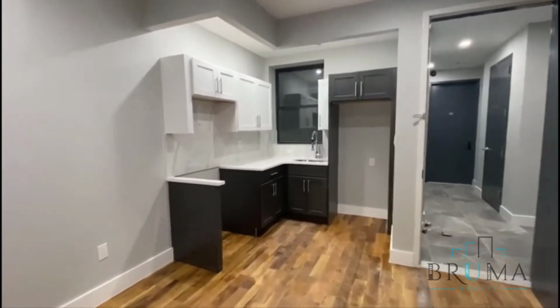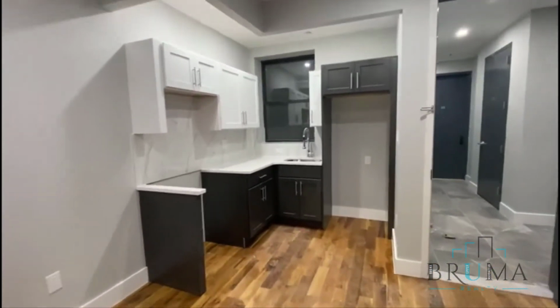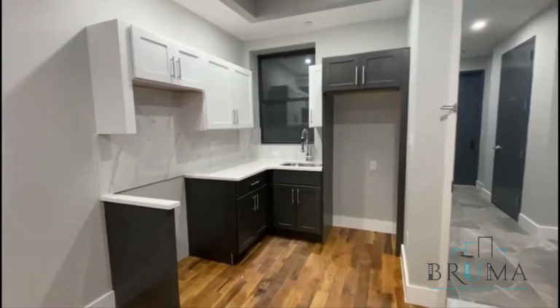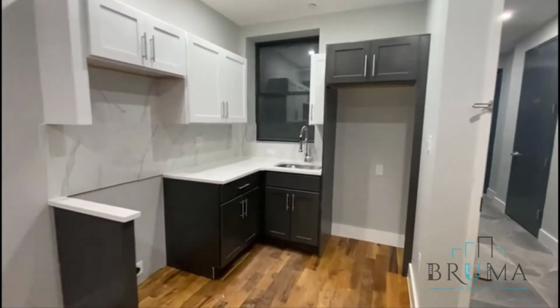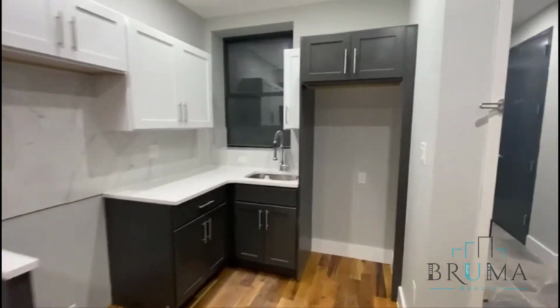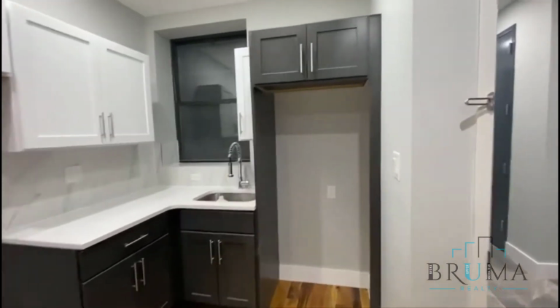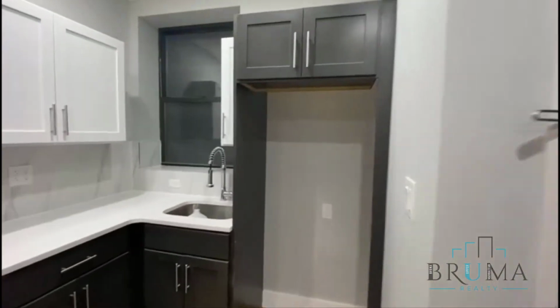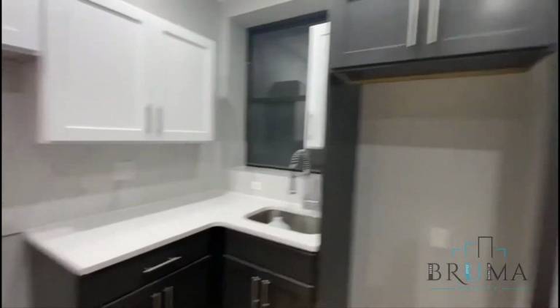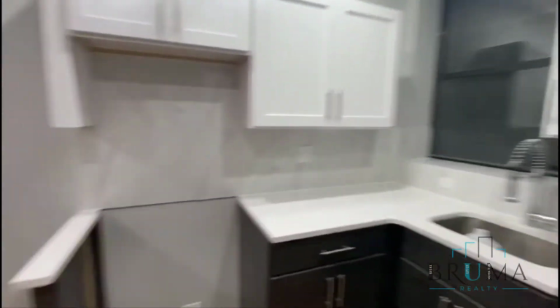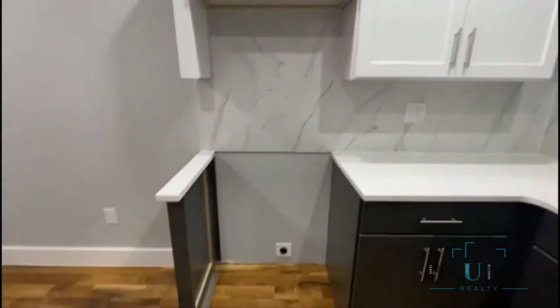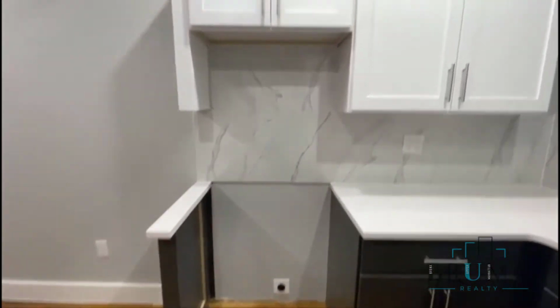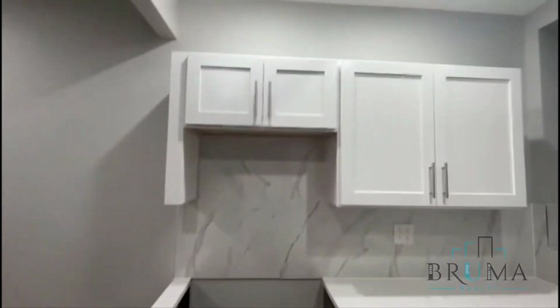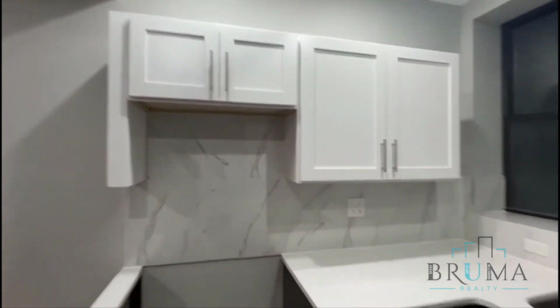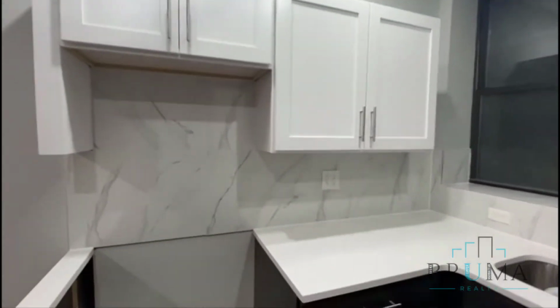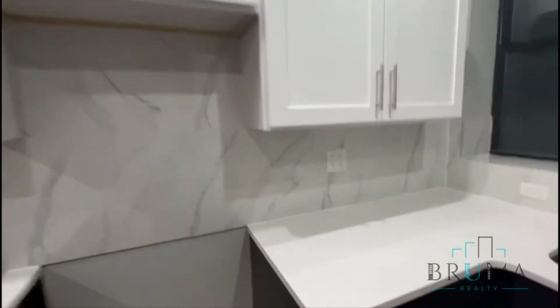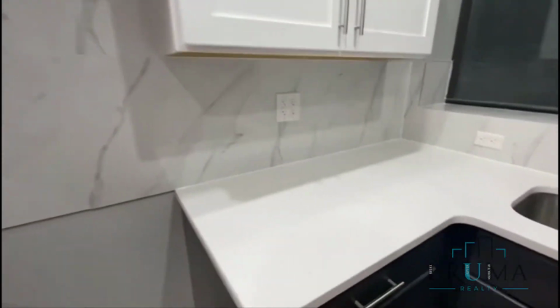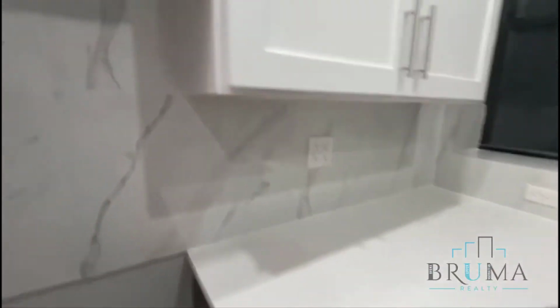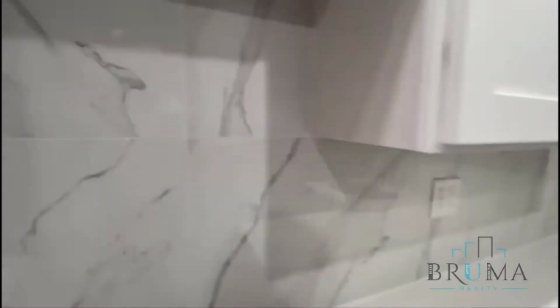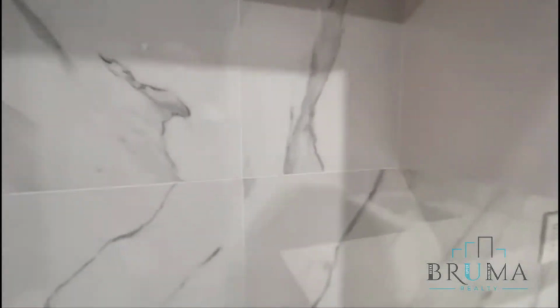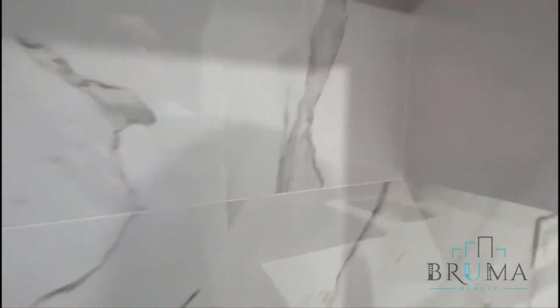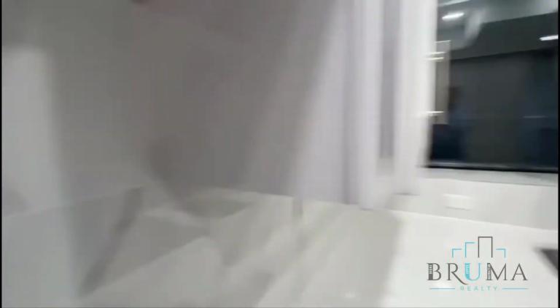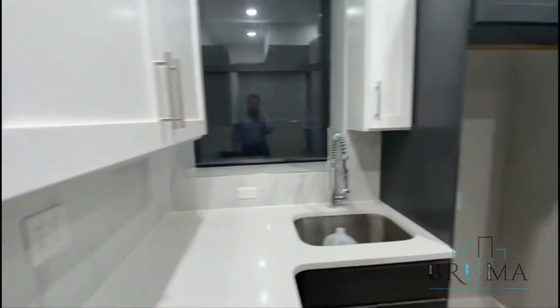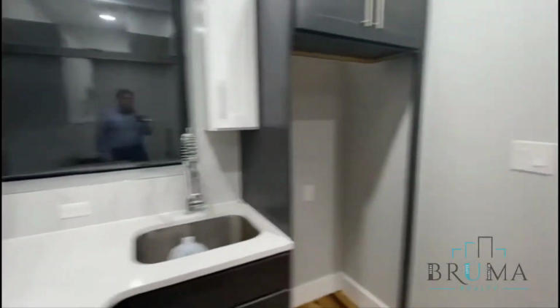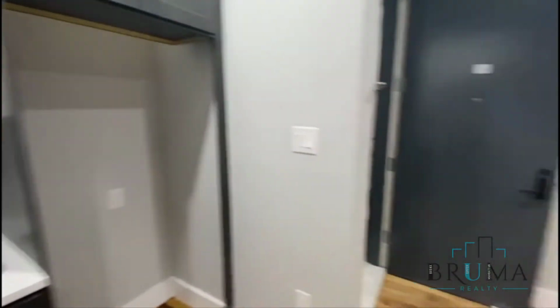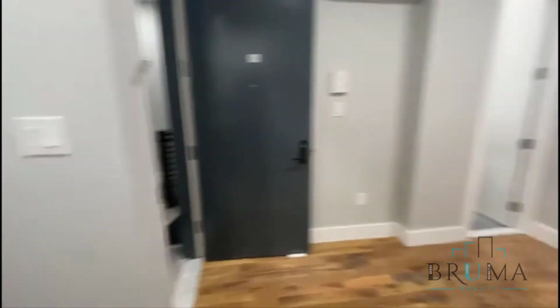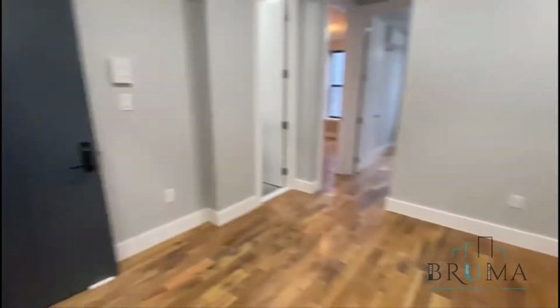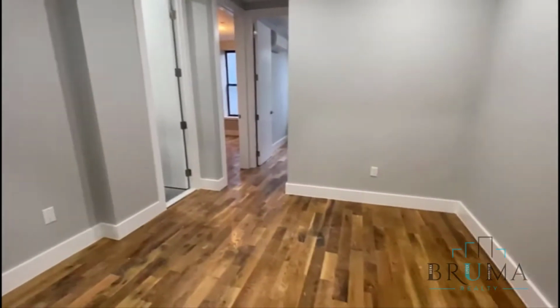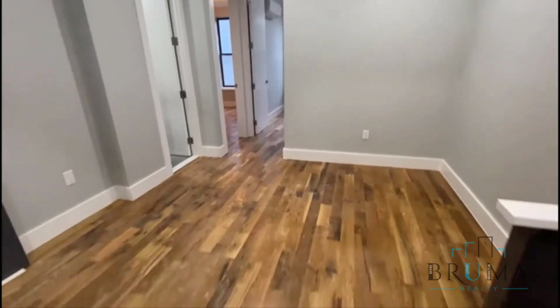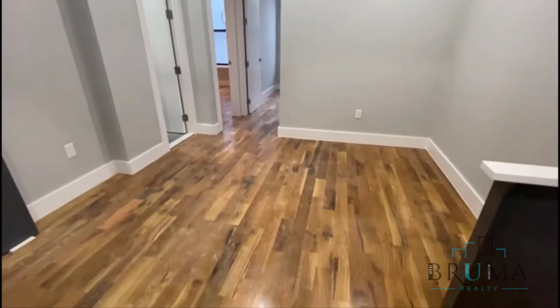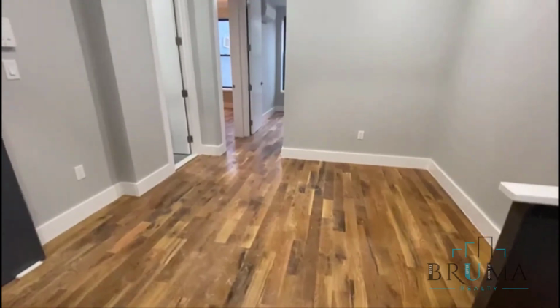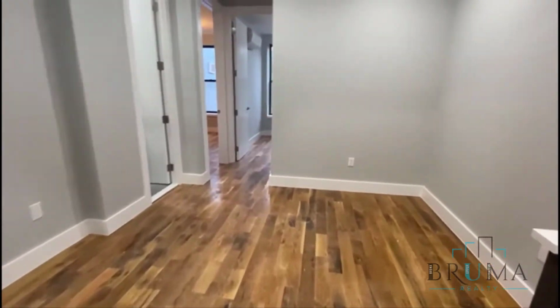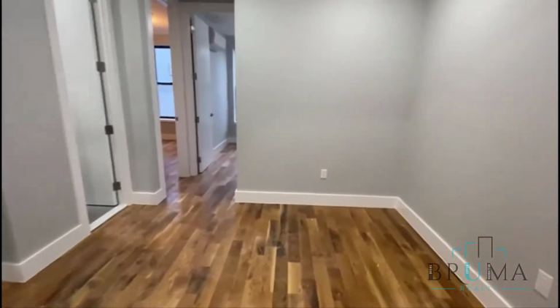The kitchen is waiting for stainless steel appliances — the refrigerator and the stove. We have granite countertops, beautiful backsplash tiles, and lots of cabinet space. Living room area.